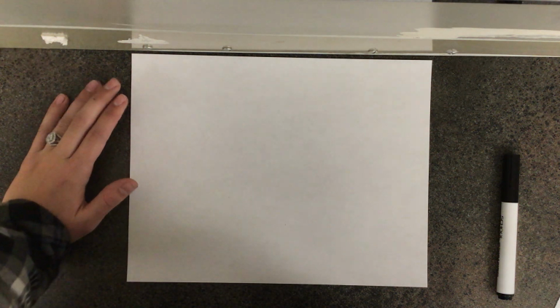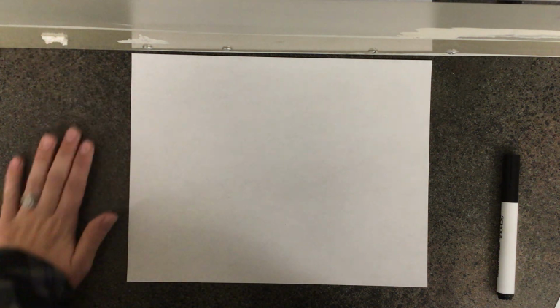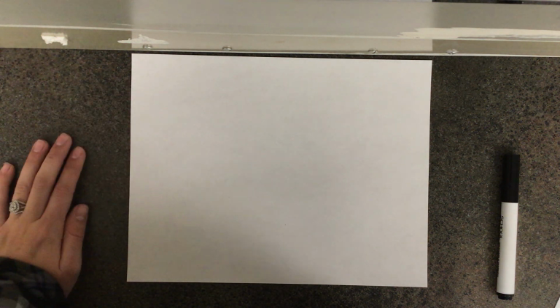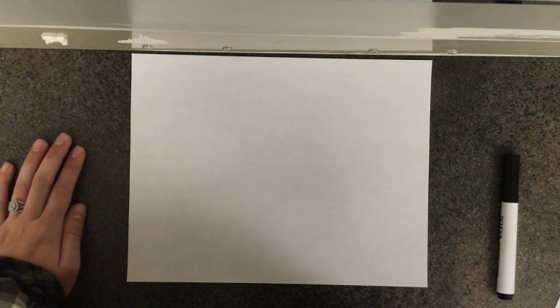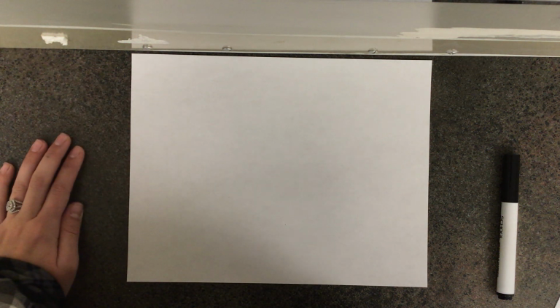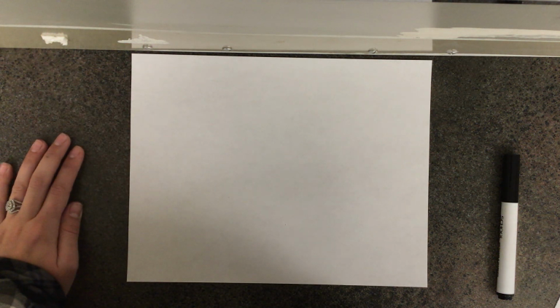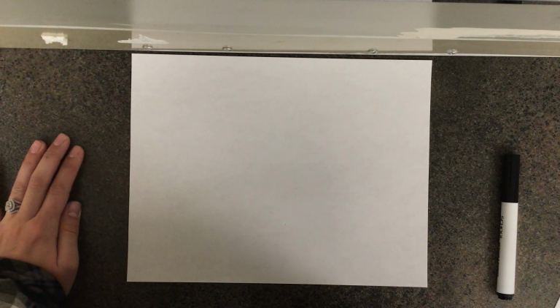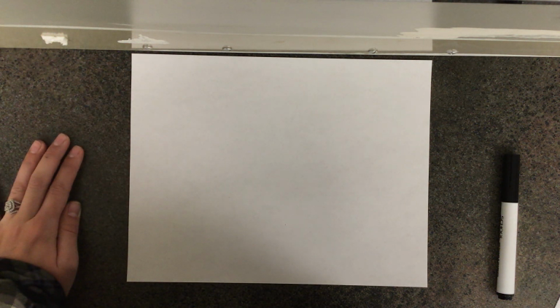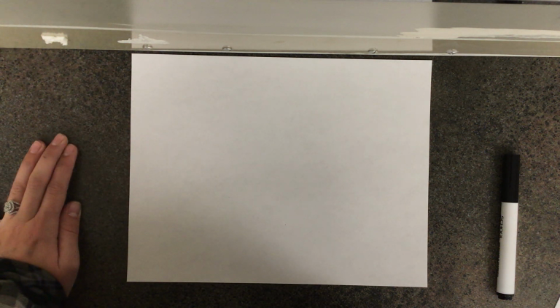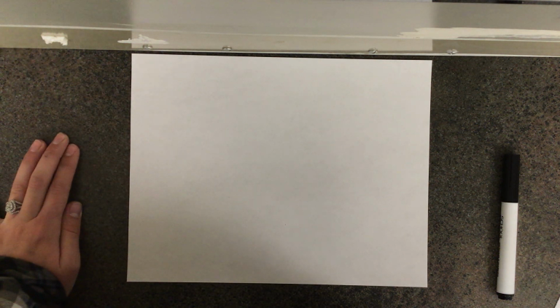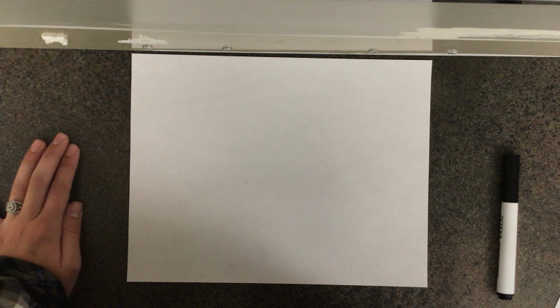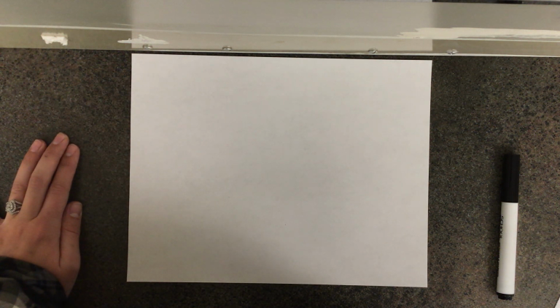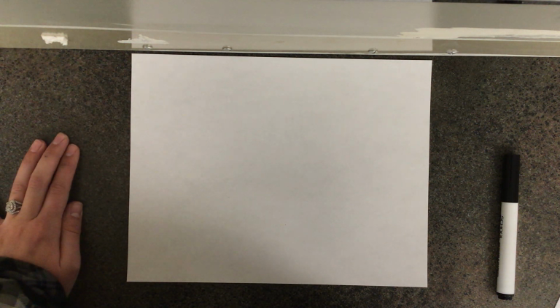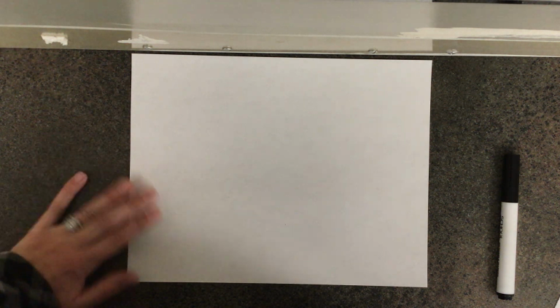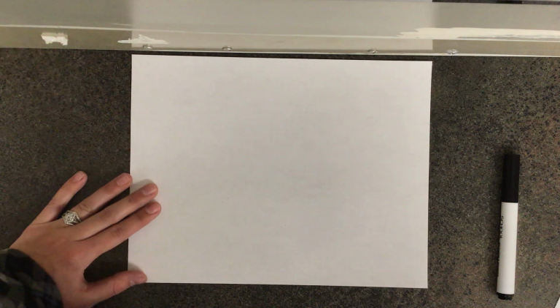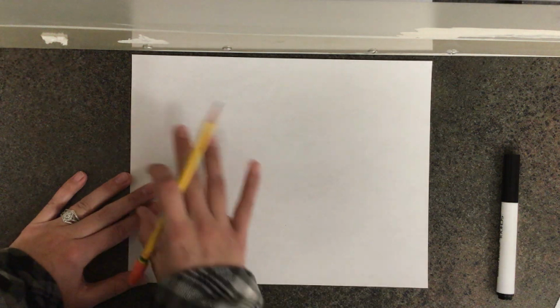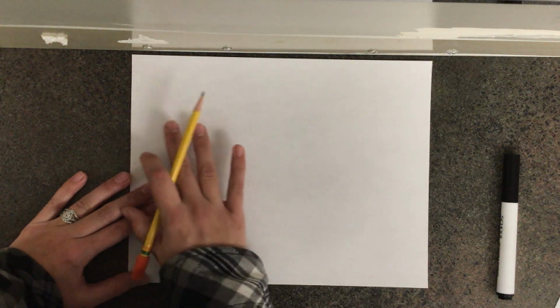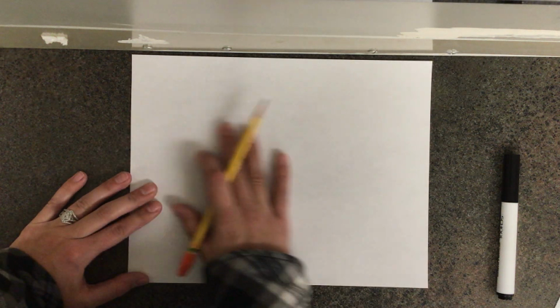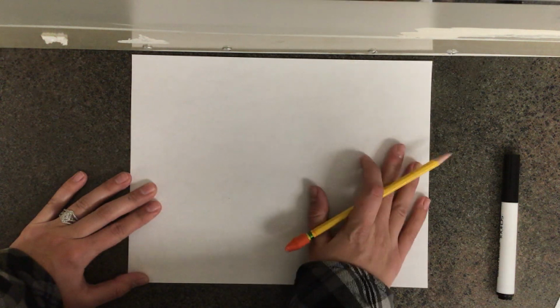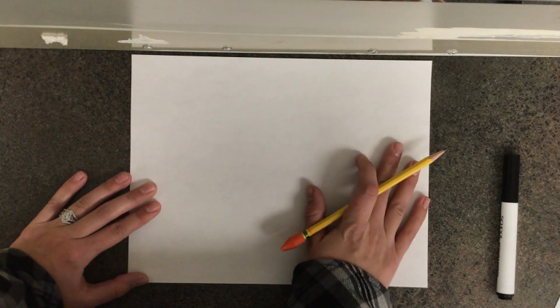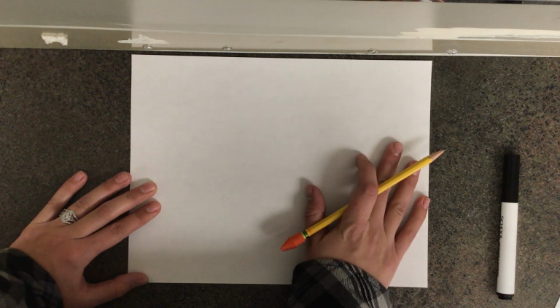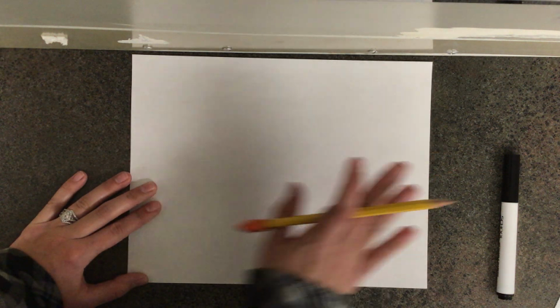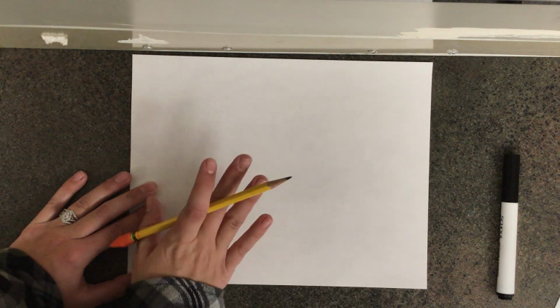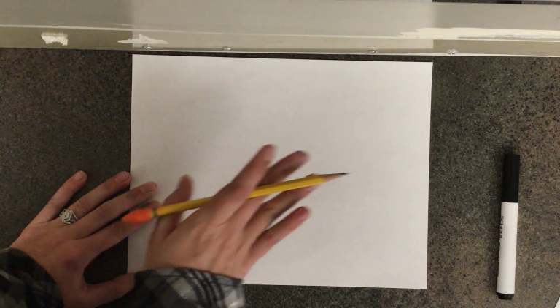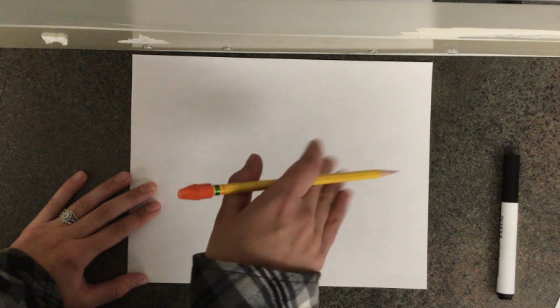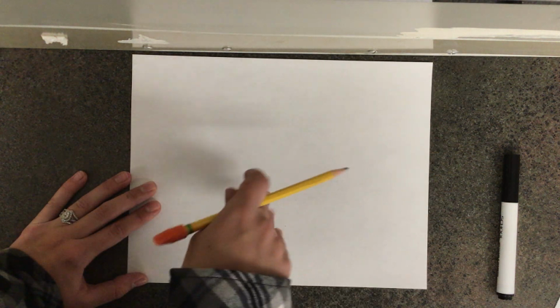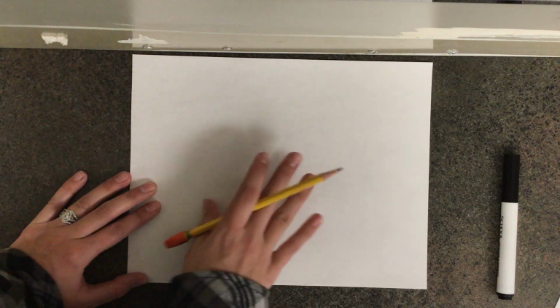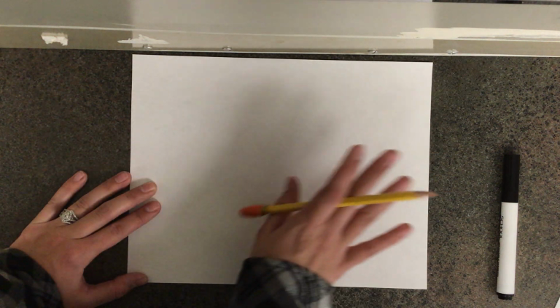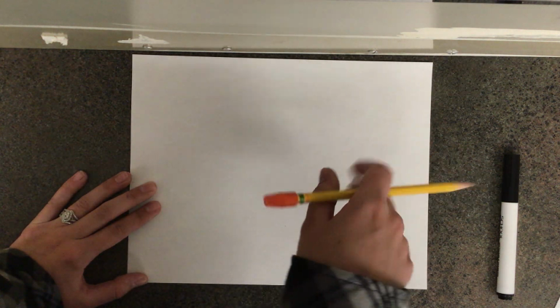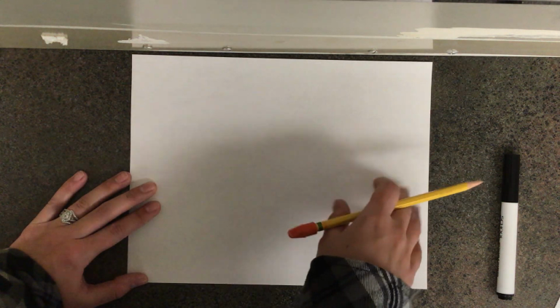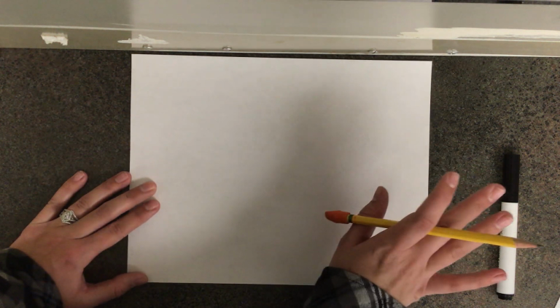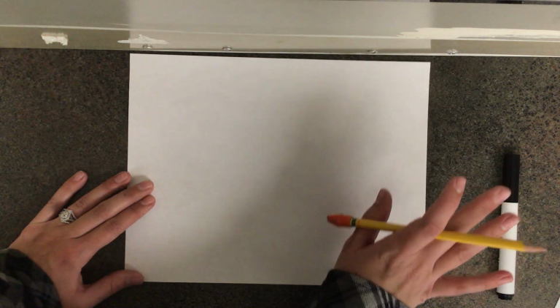We are going to try to make our American flag look three-dimensional. That means it's not going to look flat on our paper, but it's going to look like it's coming out and waving in the wind.